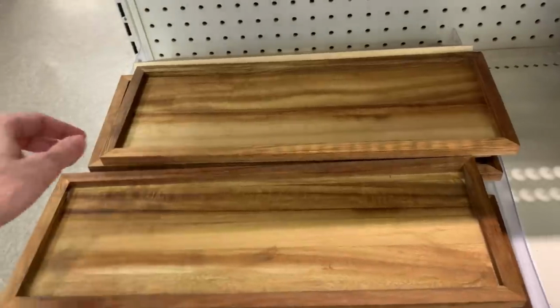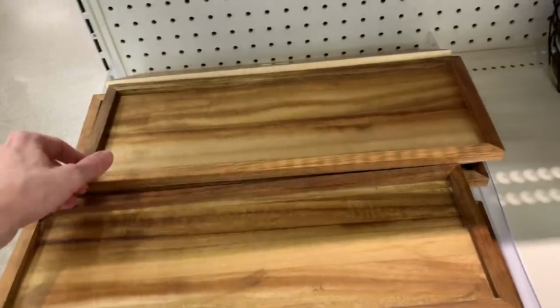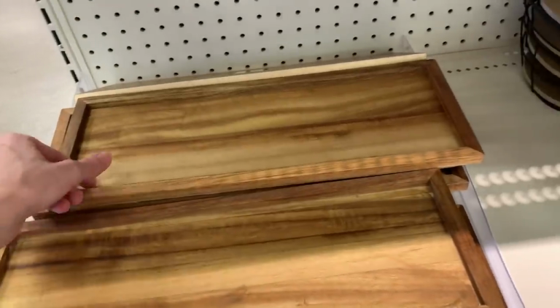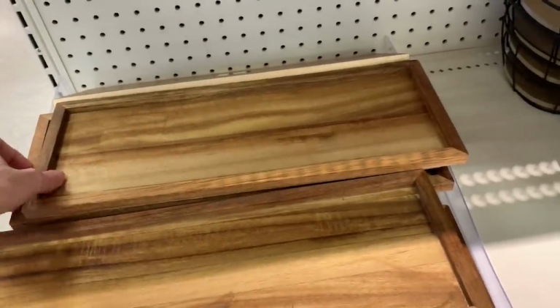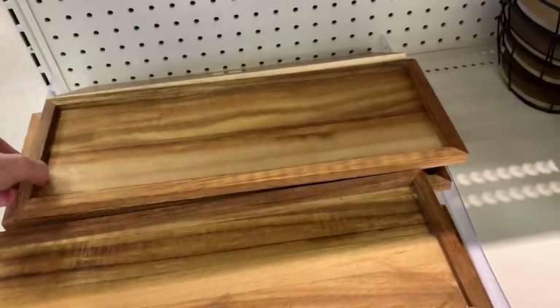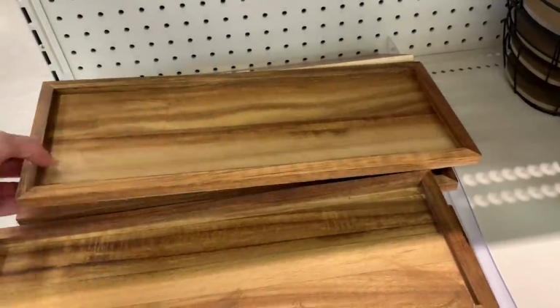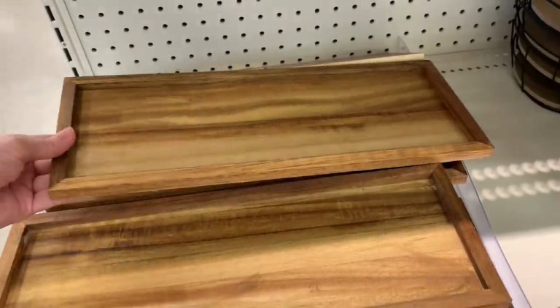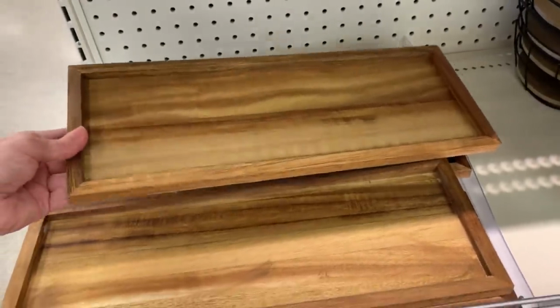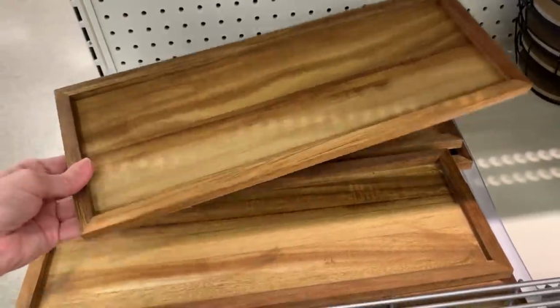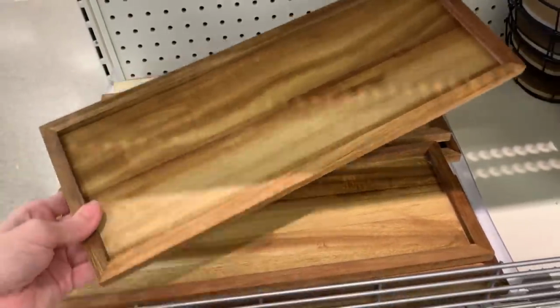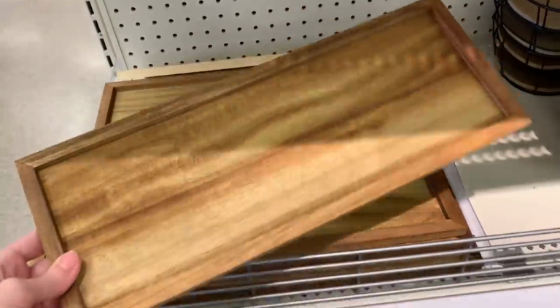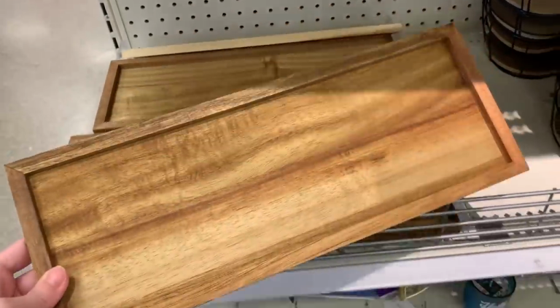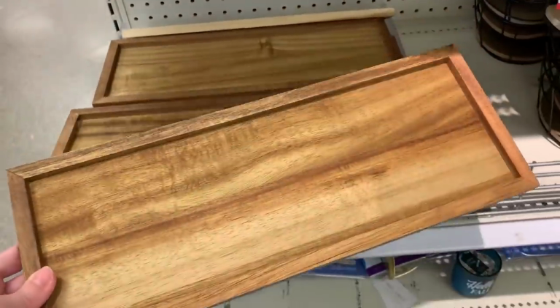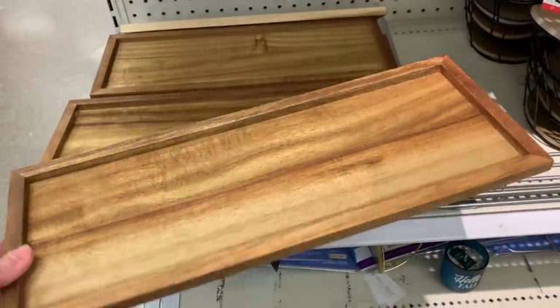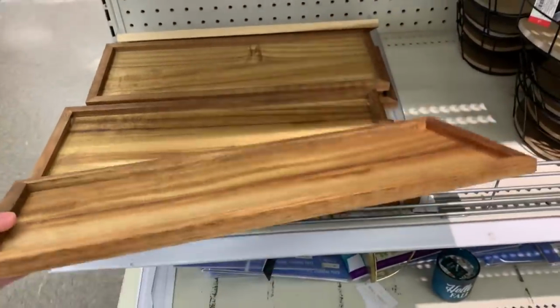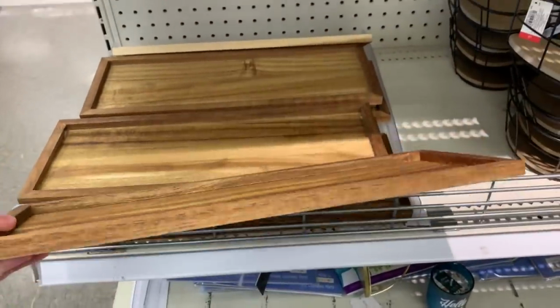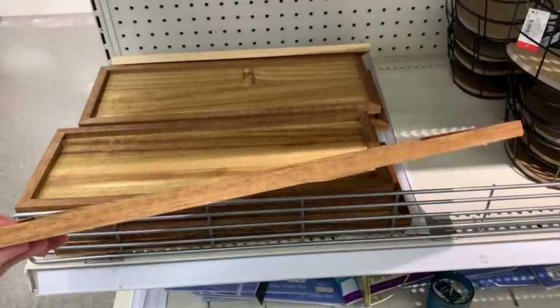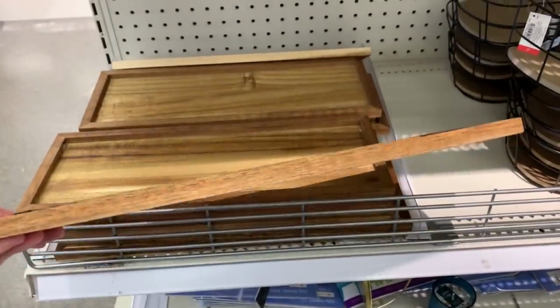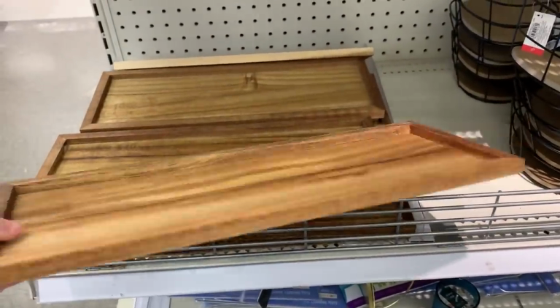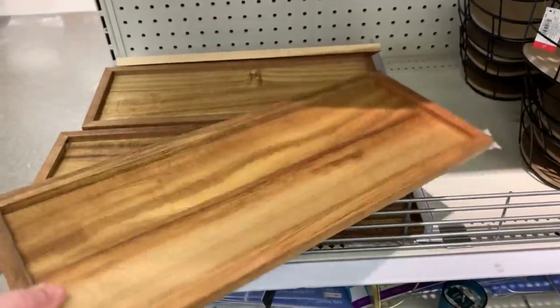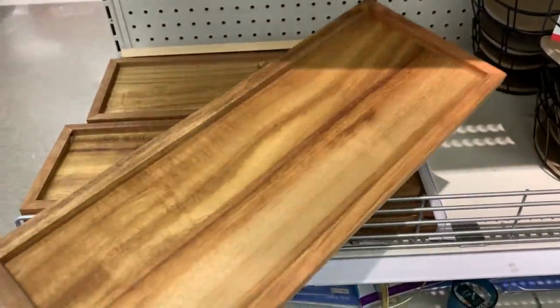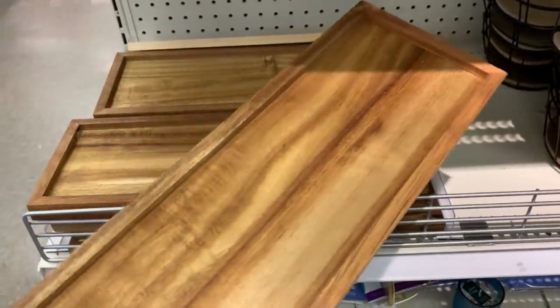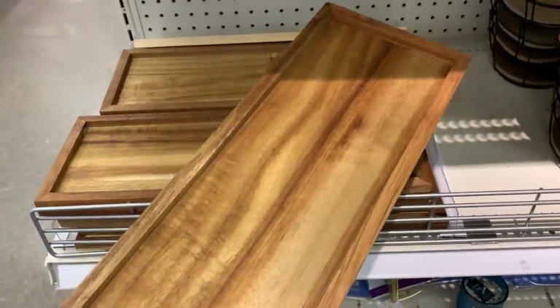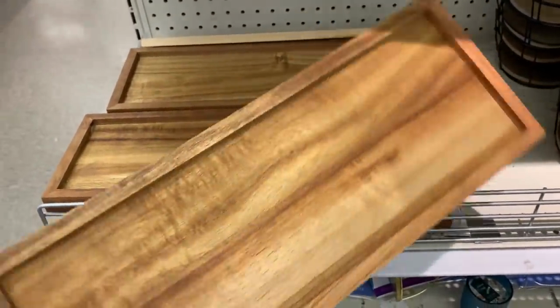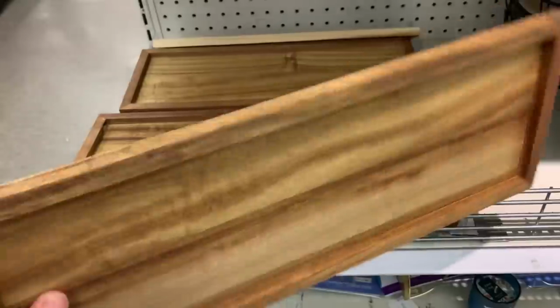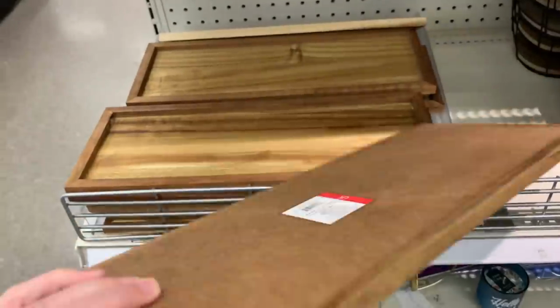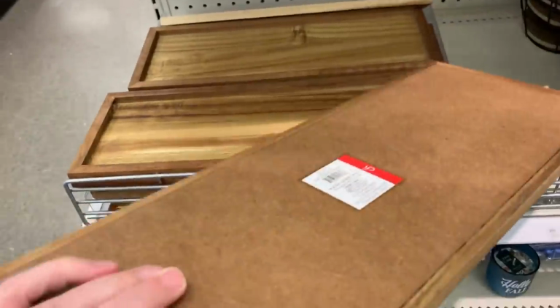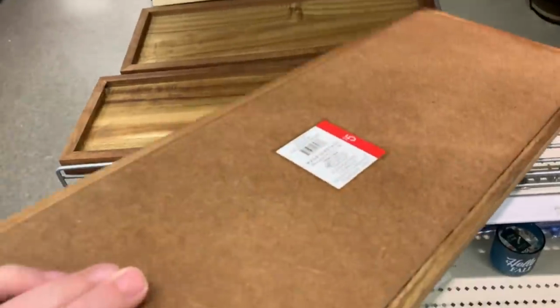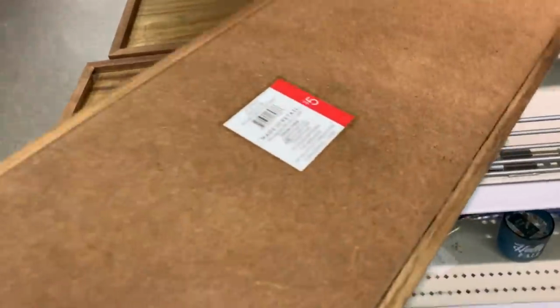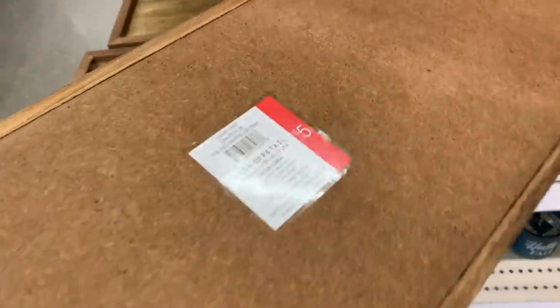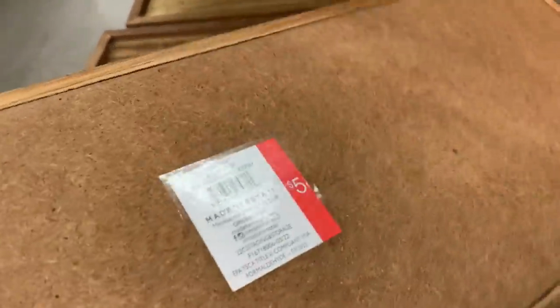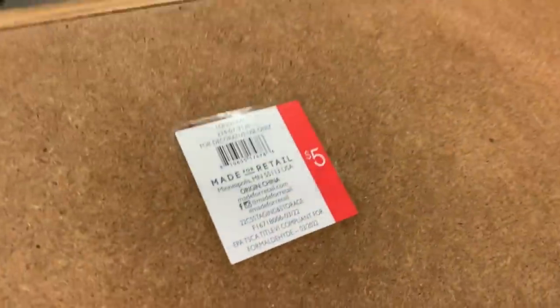These wood trays are nice. These would make a nice base for a centerpiece, maybe with some pumpkins. They're five dollars.